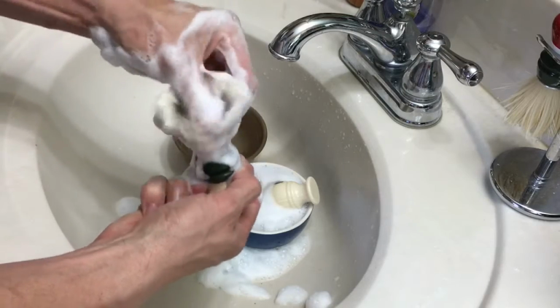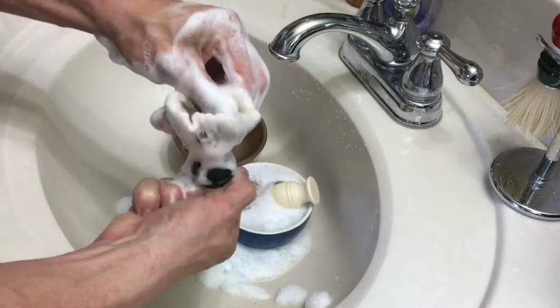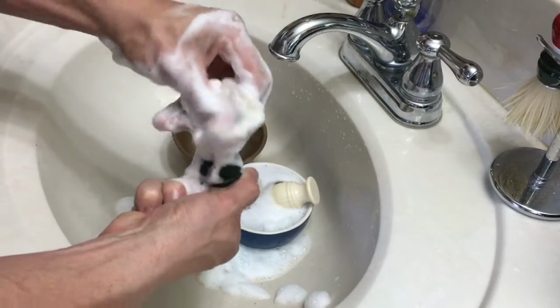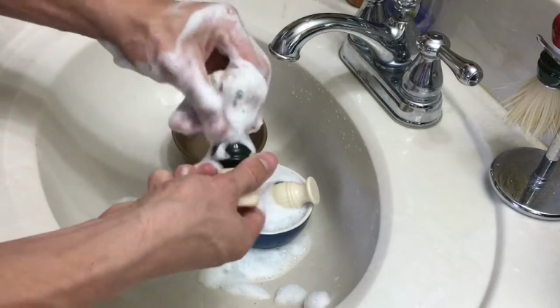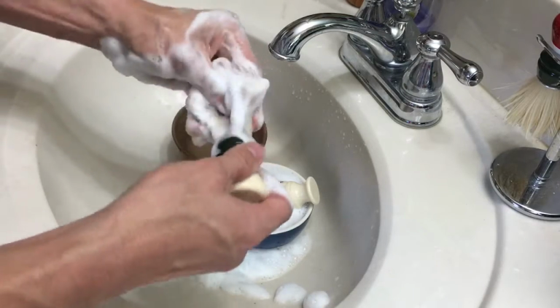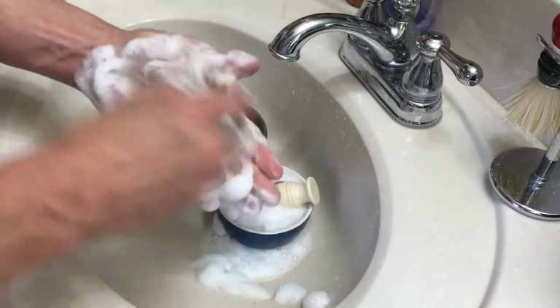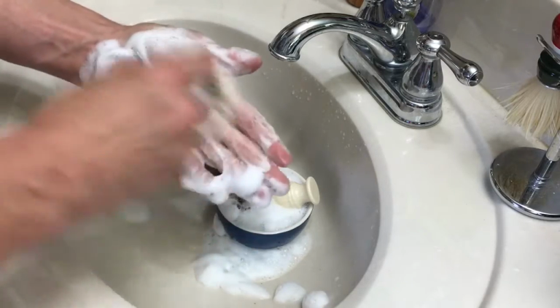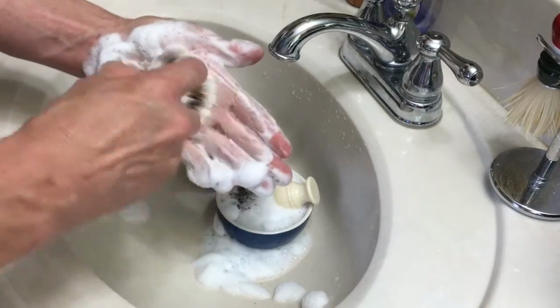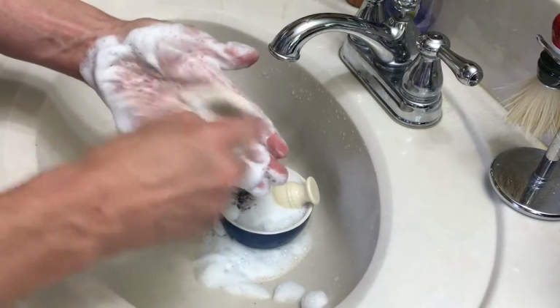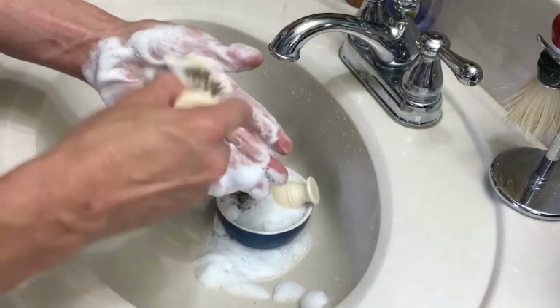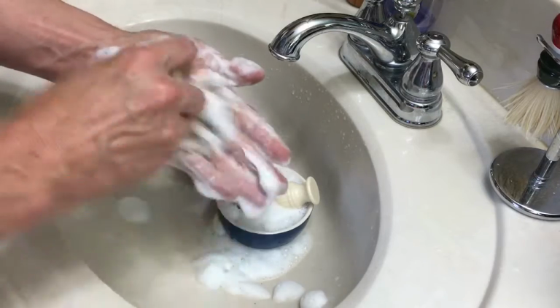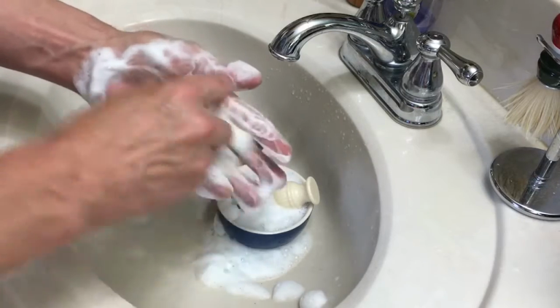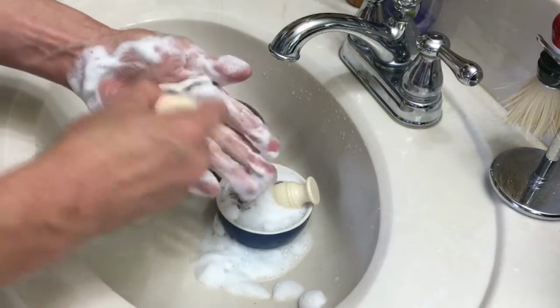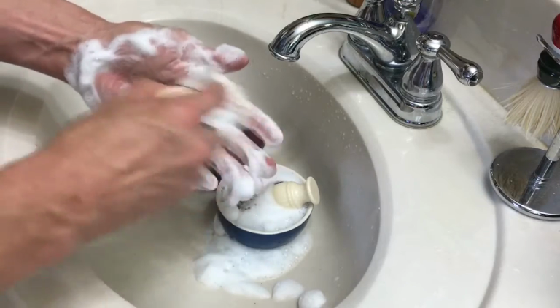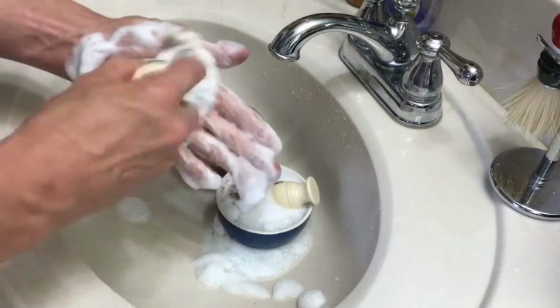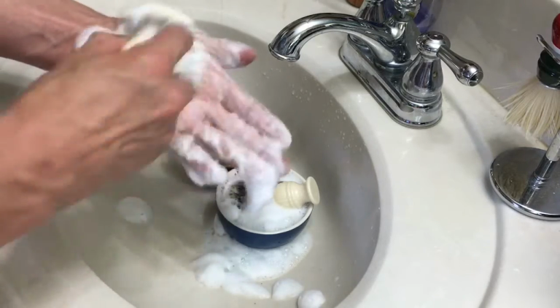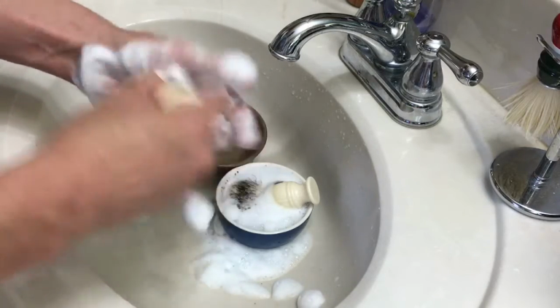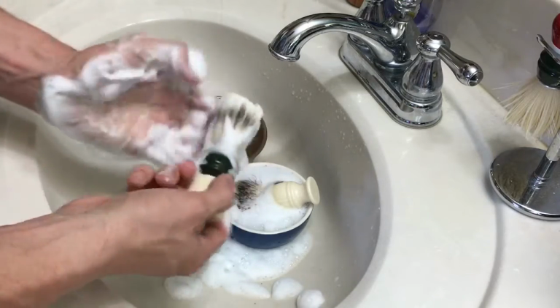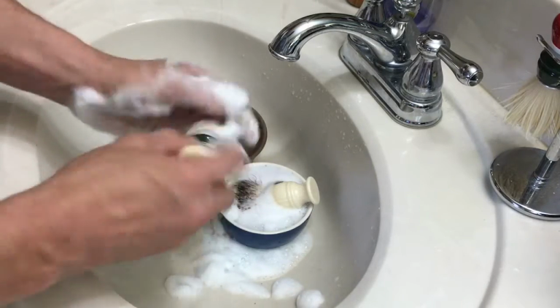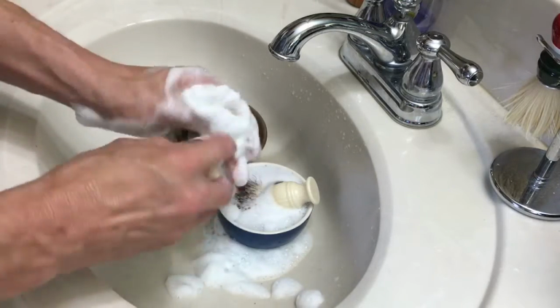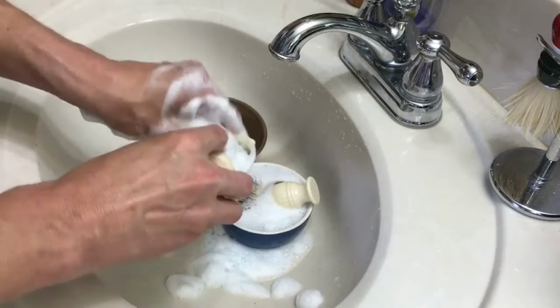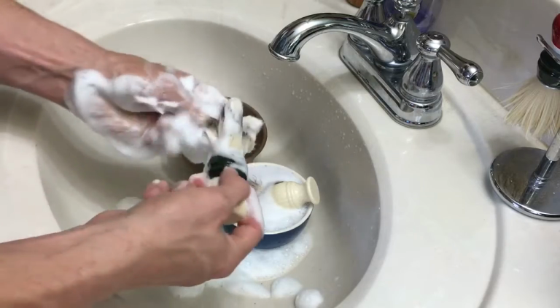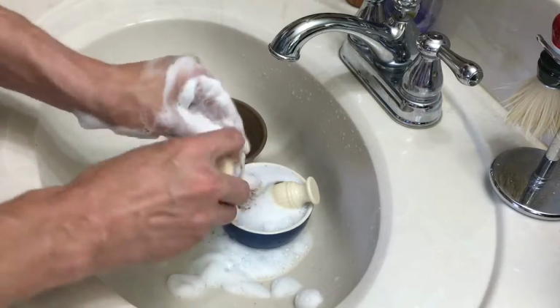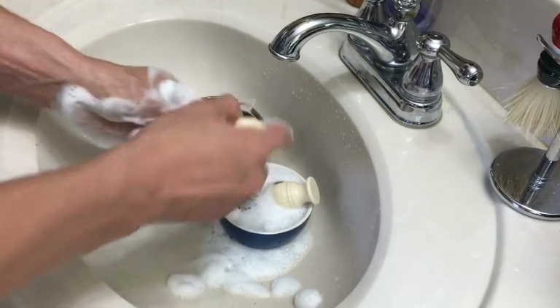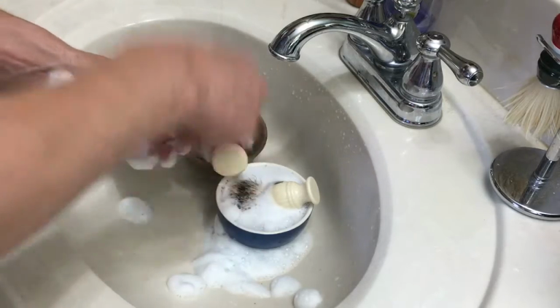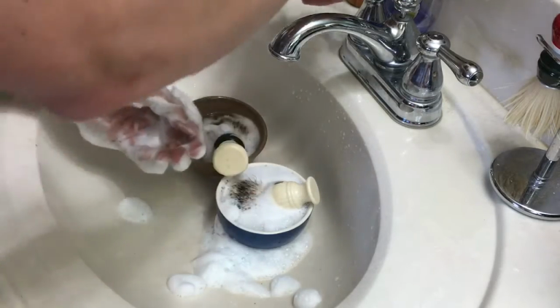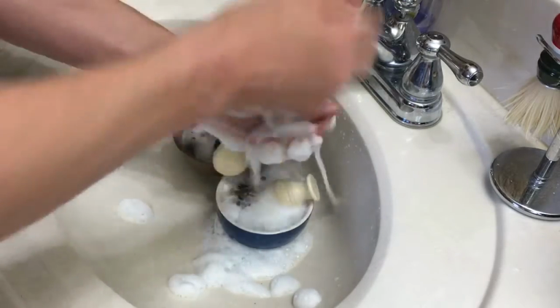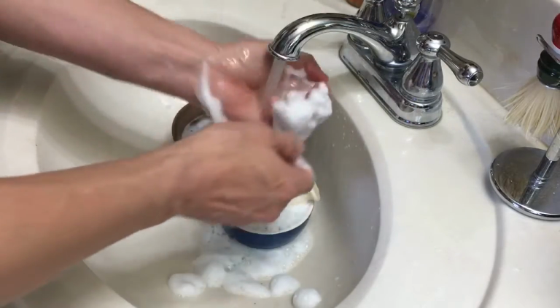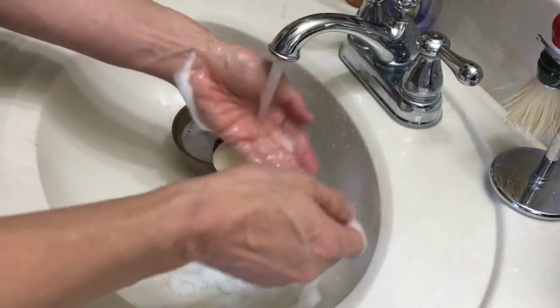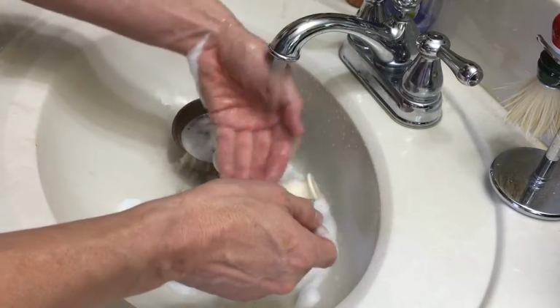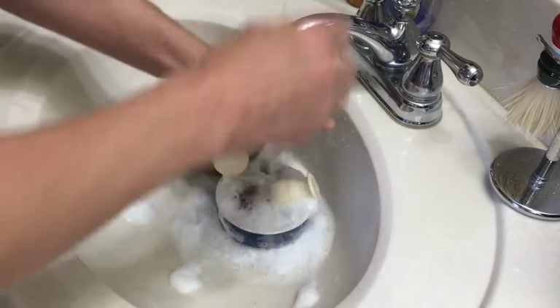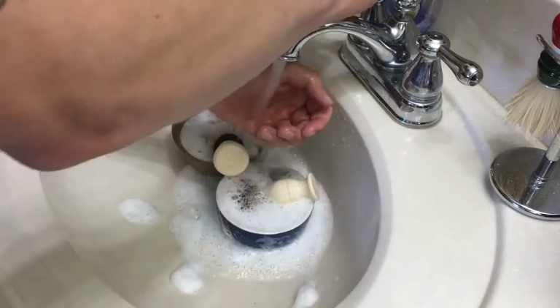The main thing I try to do is get it deep down in there for a real deep clean. All right, let's wash them off.